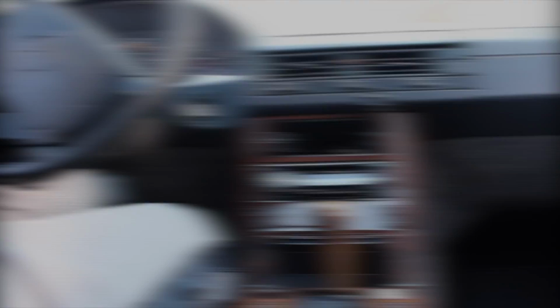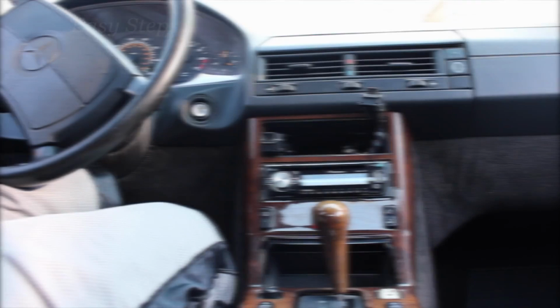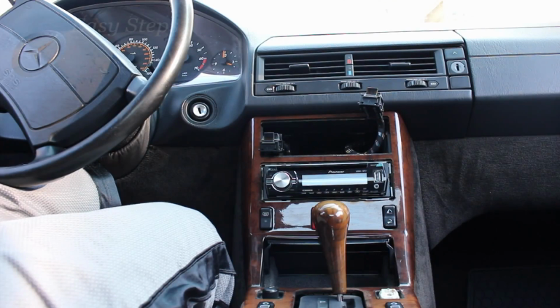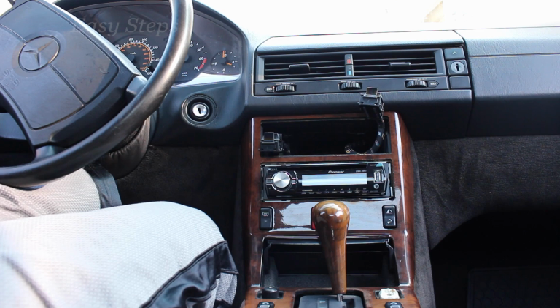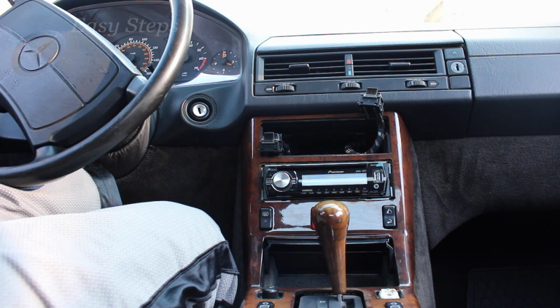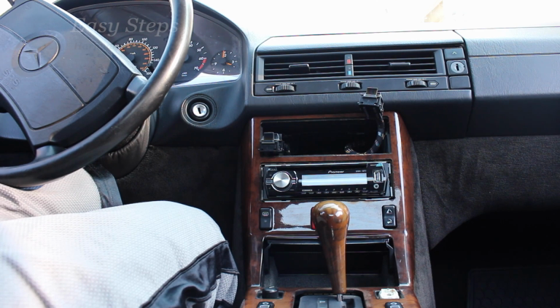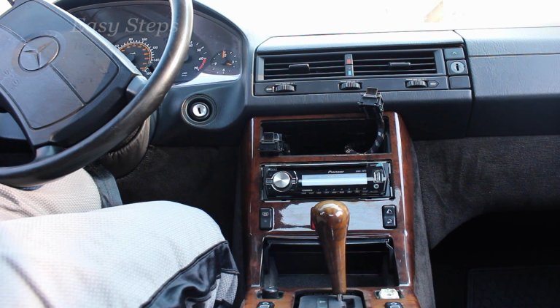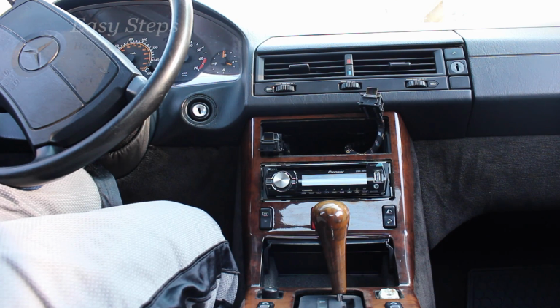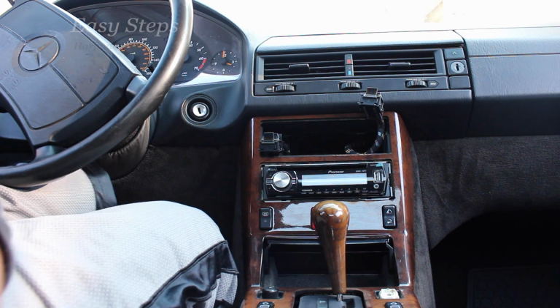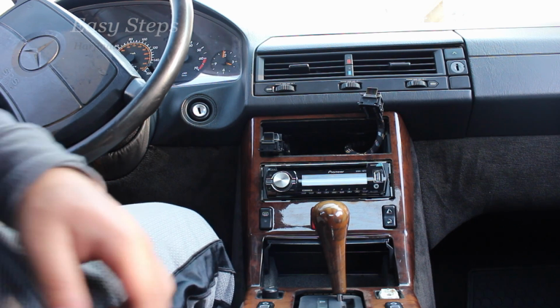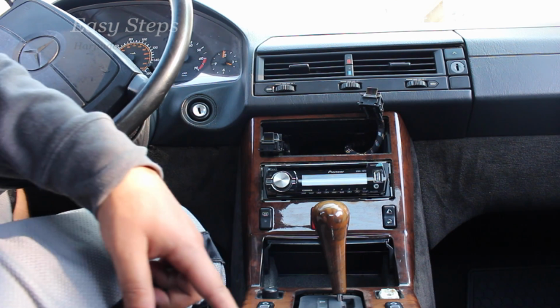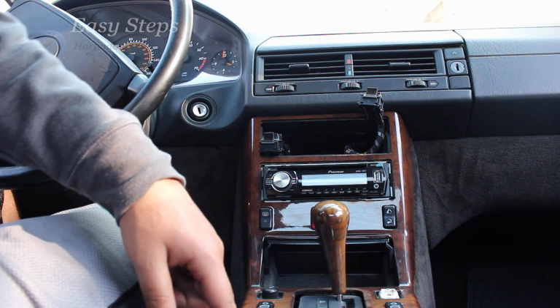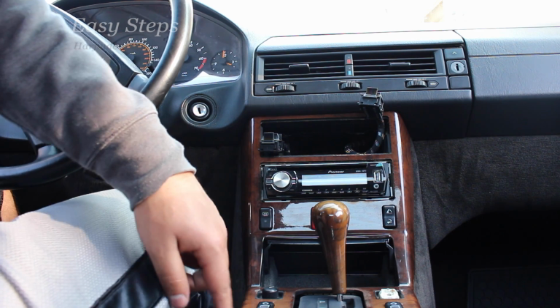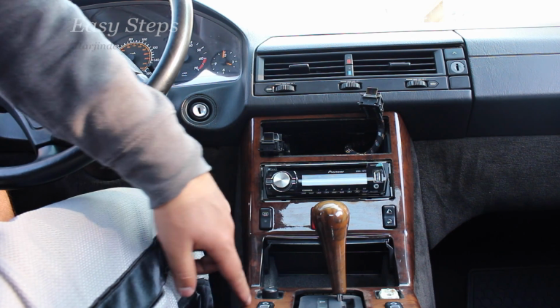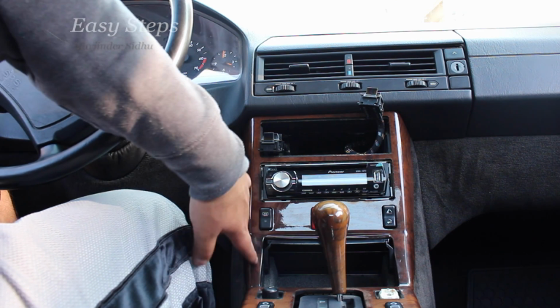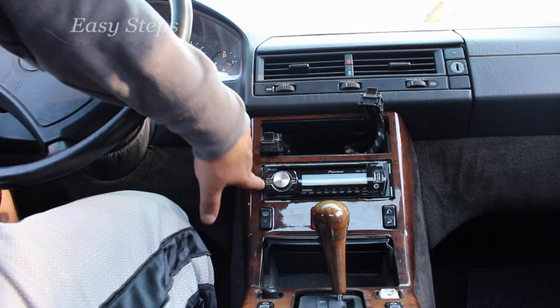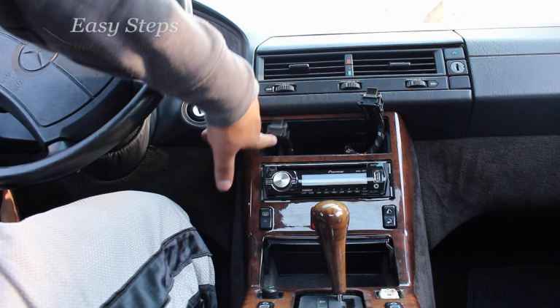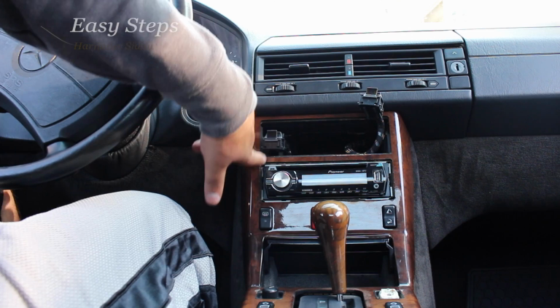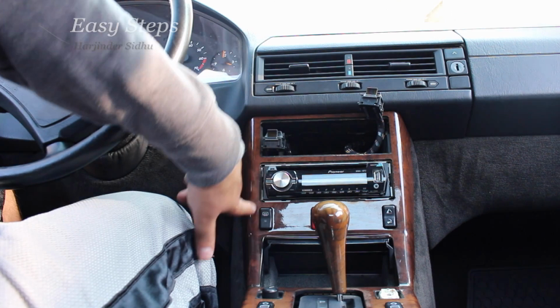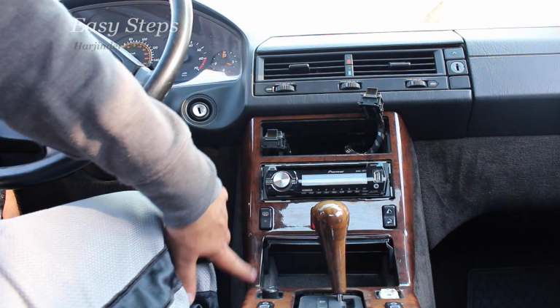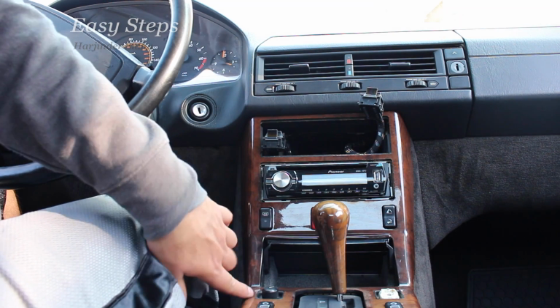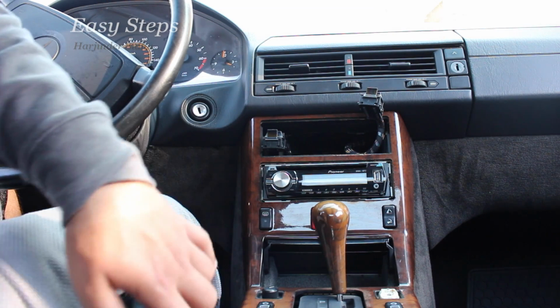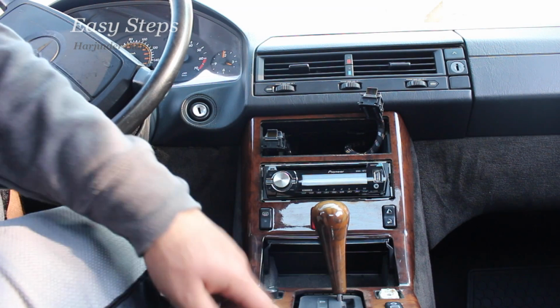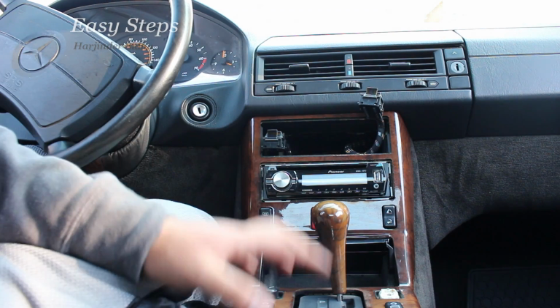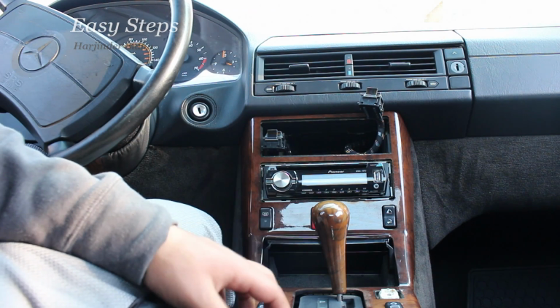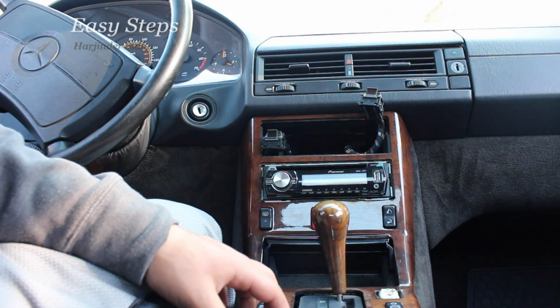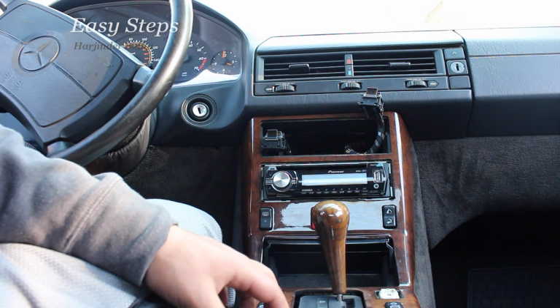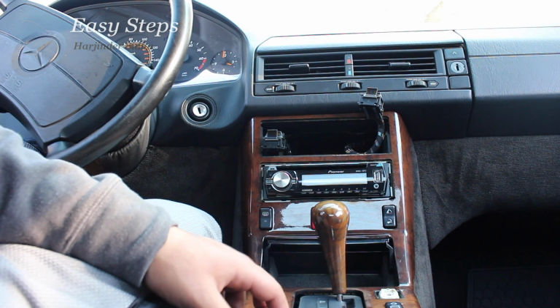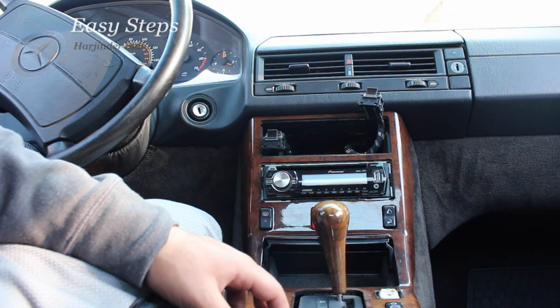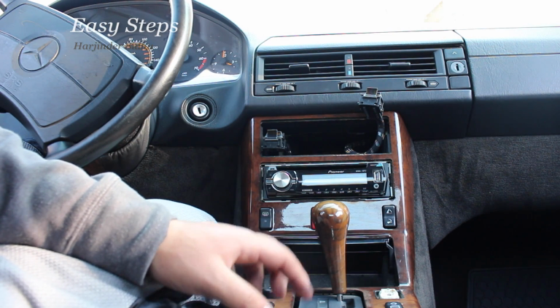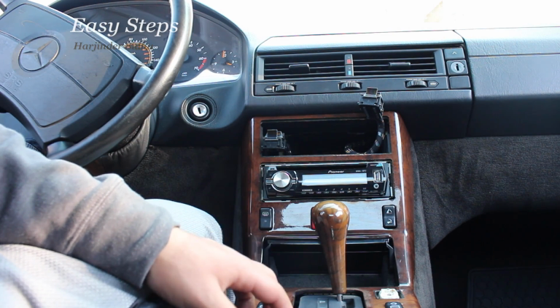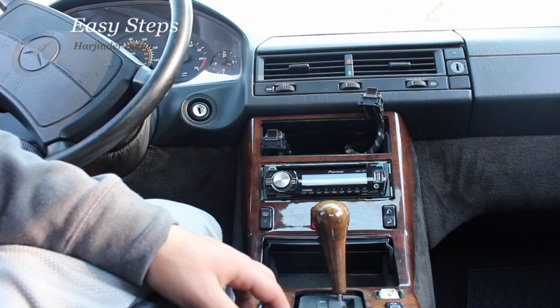Hello everyone, welcome to Easy Steps. Today I'm going to be showing you how to remove your interior center console wooden trim on your Mercedes SL-Class R129.